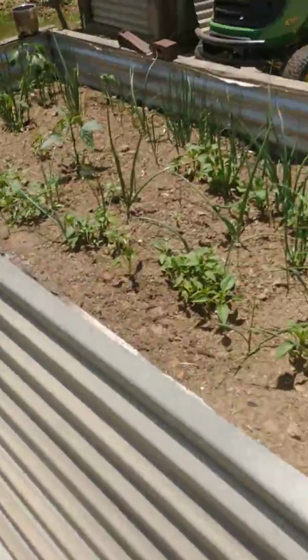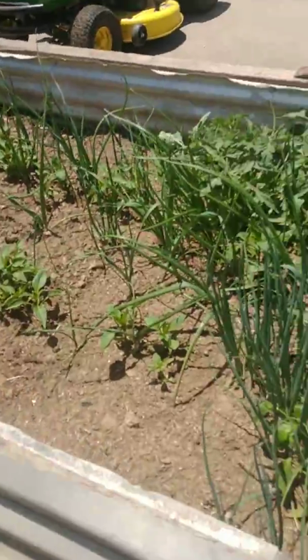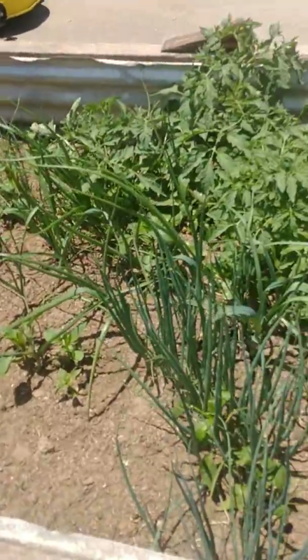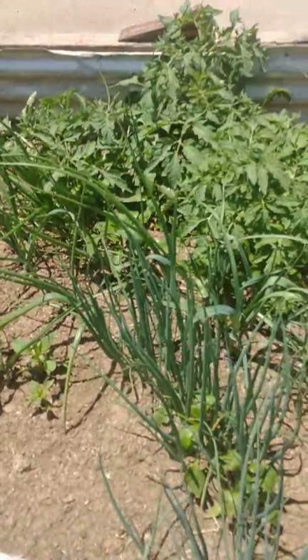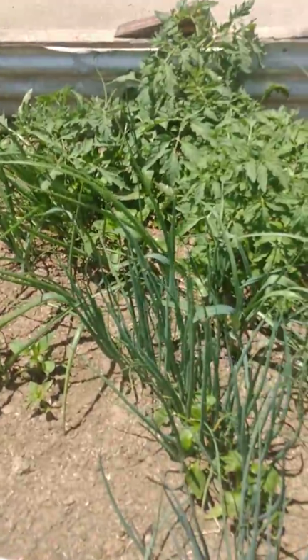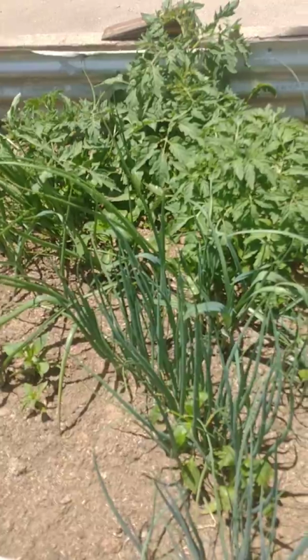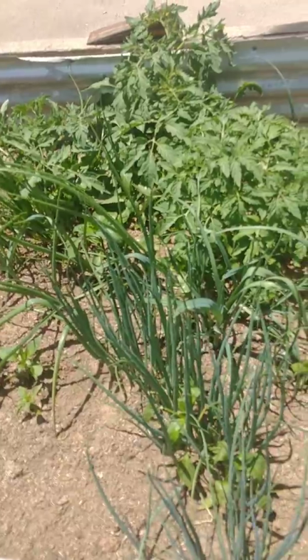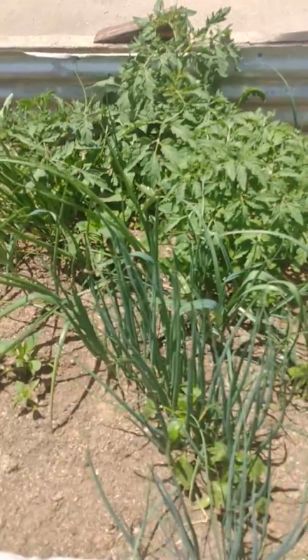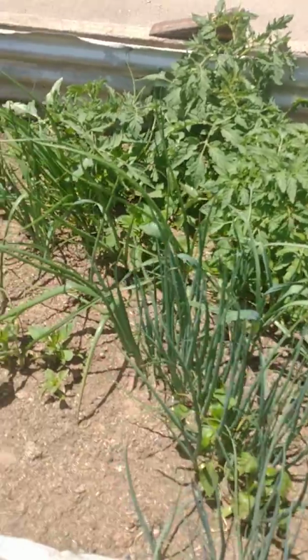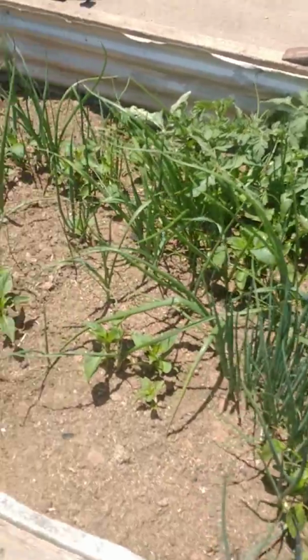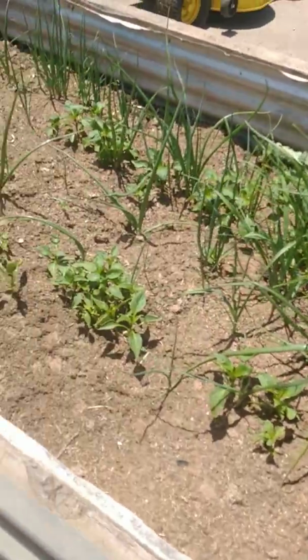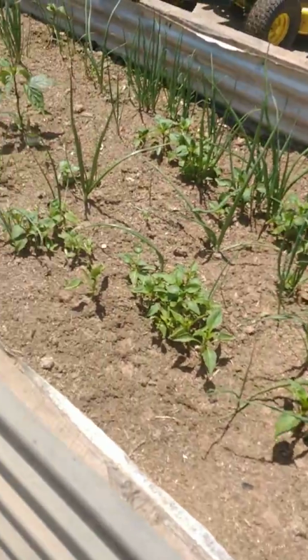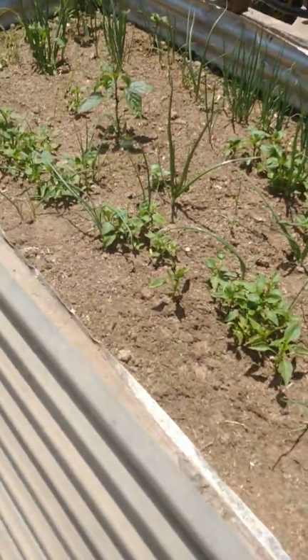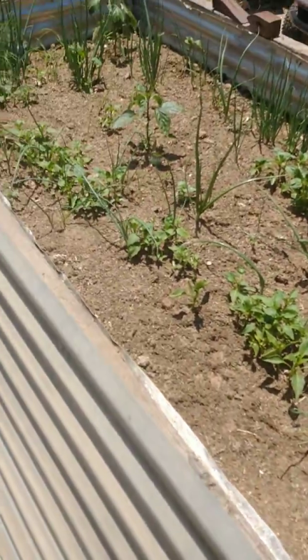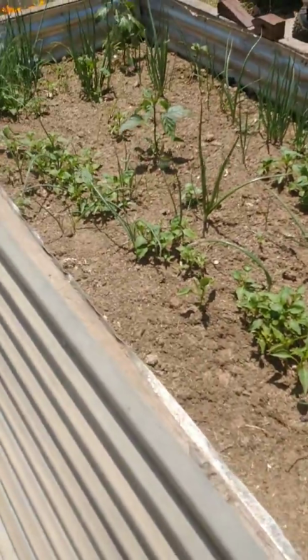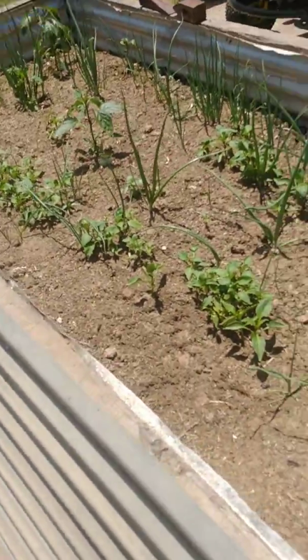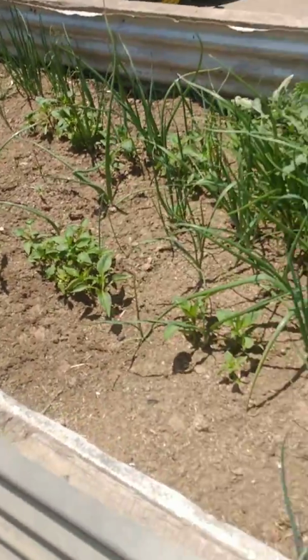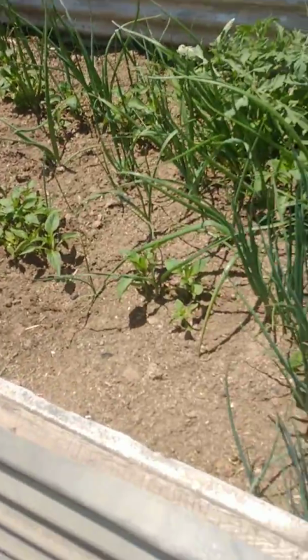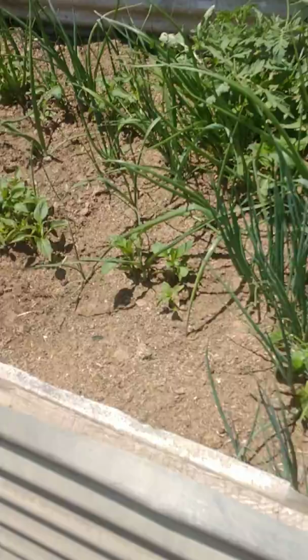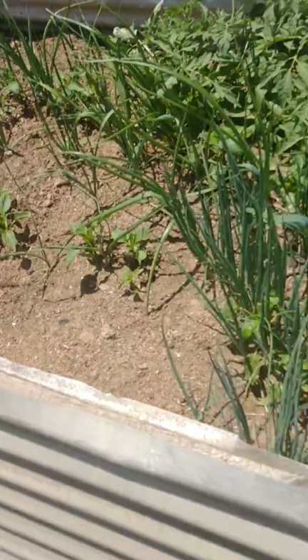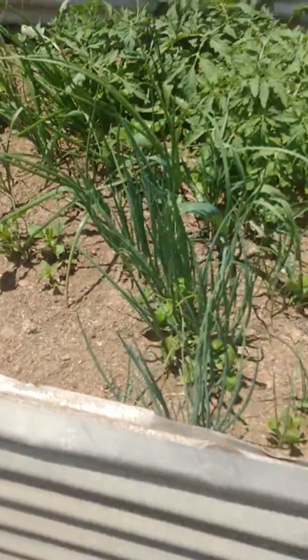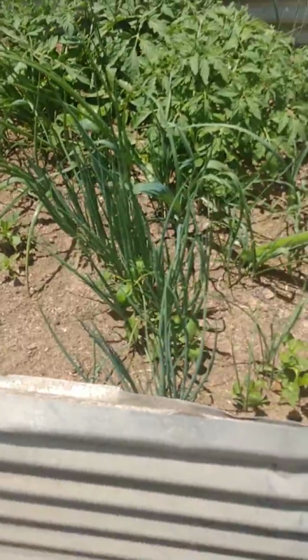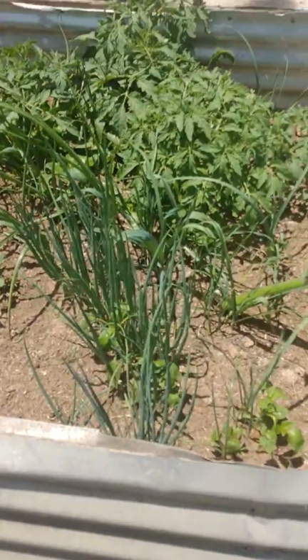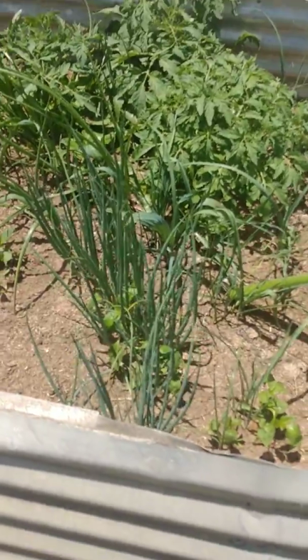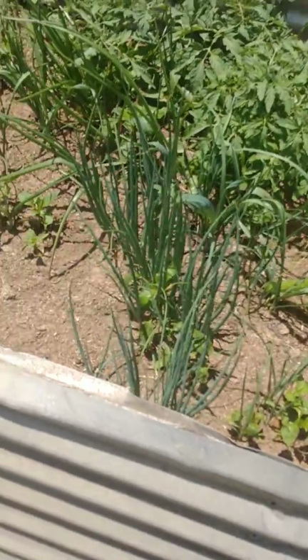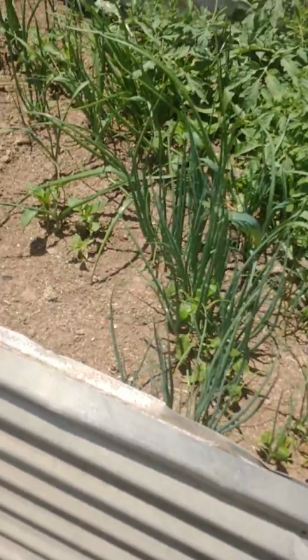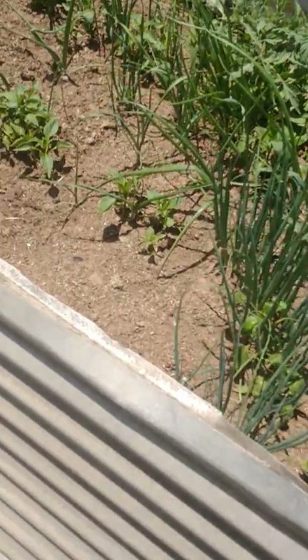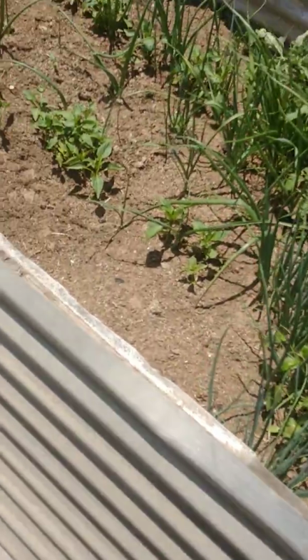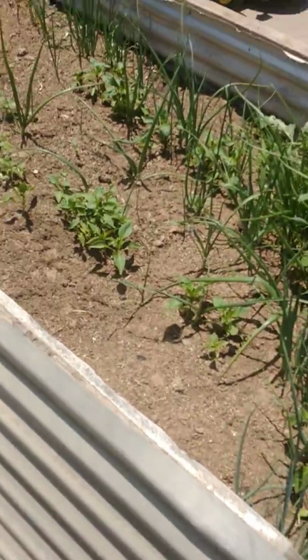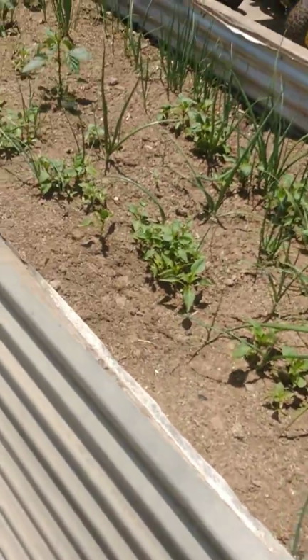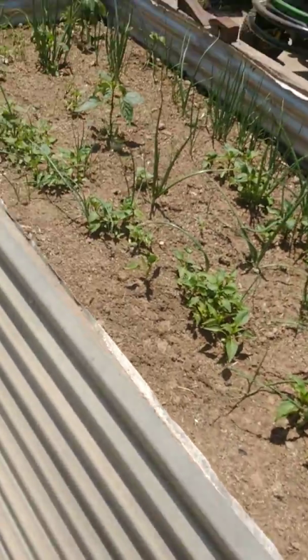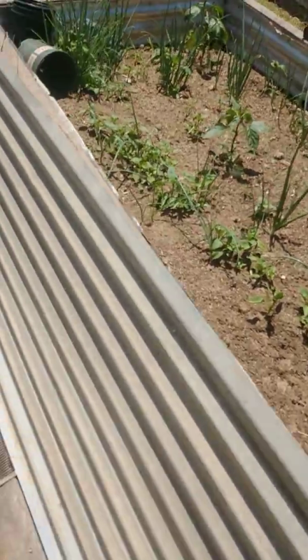We've got some heirloom volunteers. The peppers are slowly starting to take off. But the onions — as soon as that warm weather hit, this mix of different types of onions just took off.